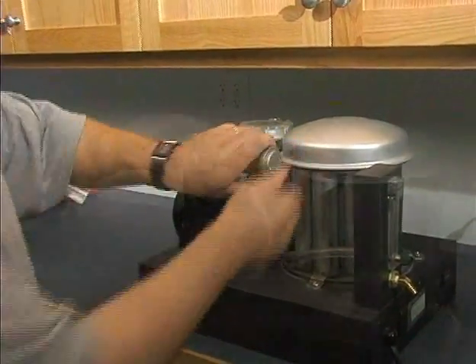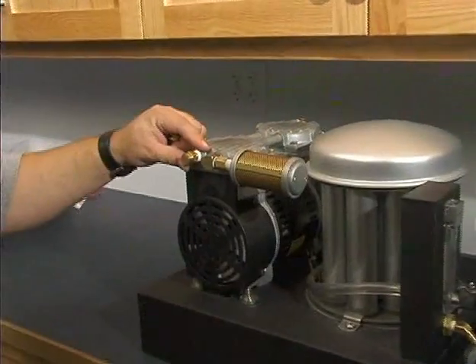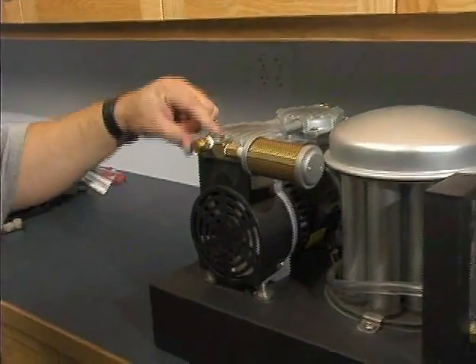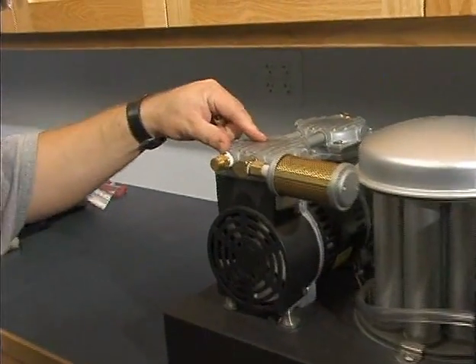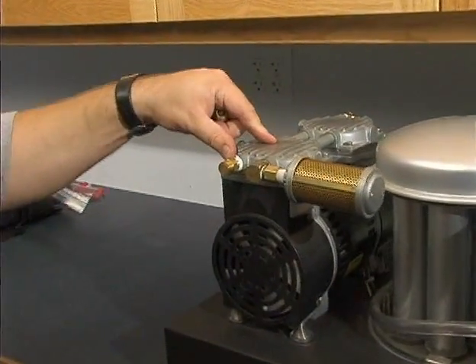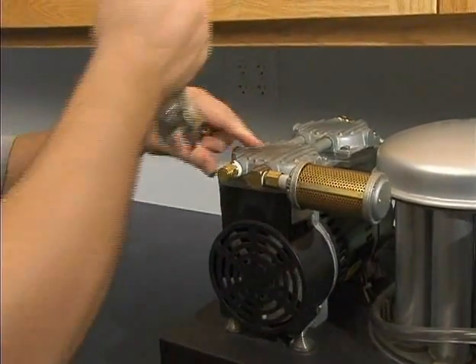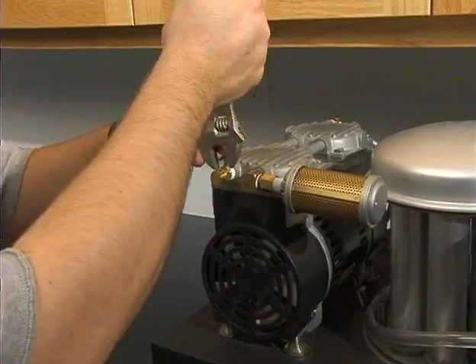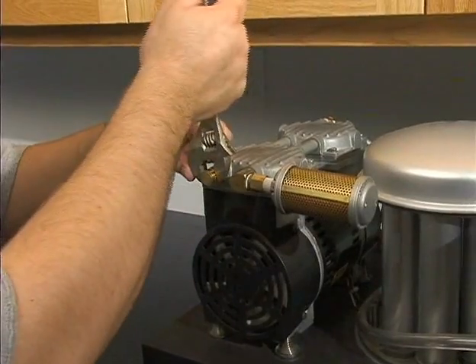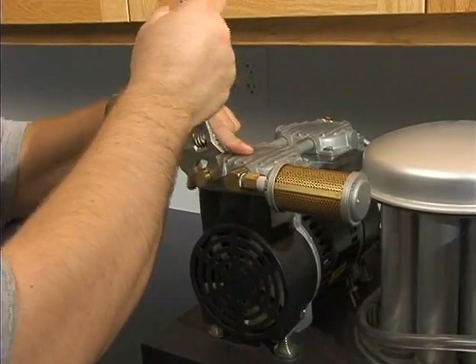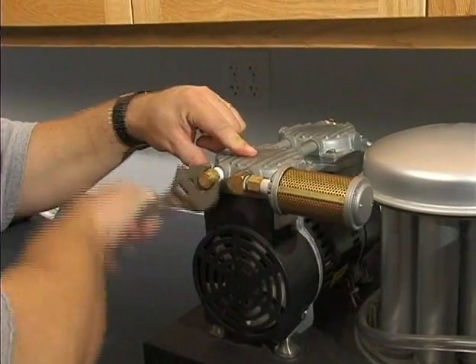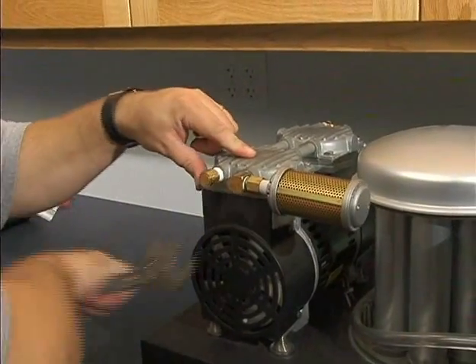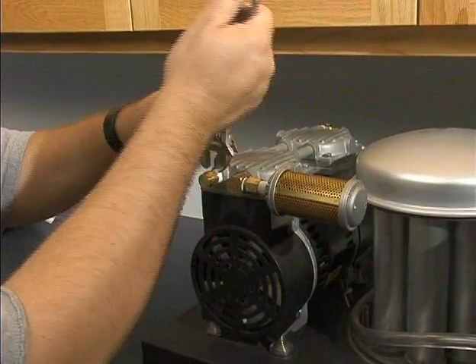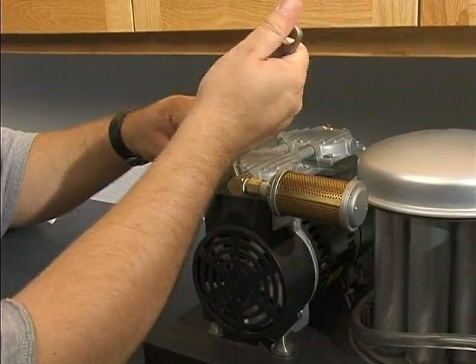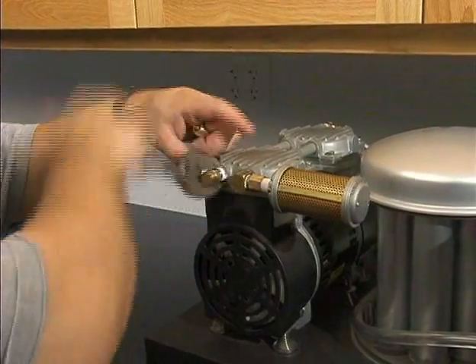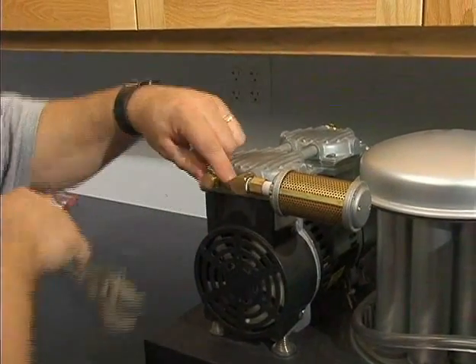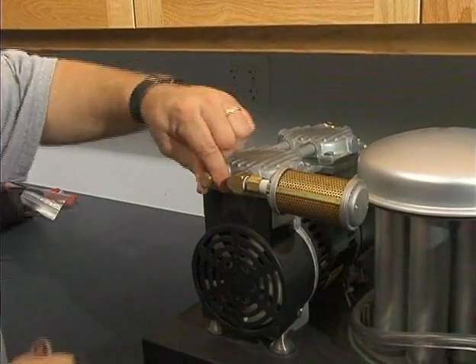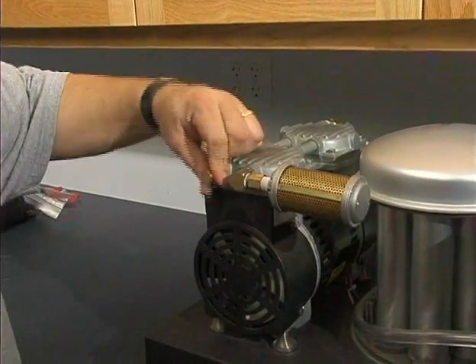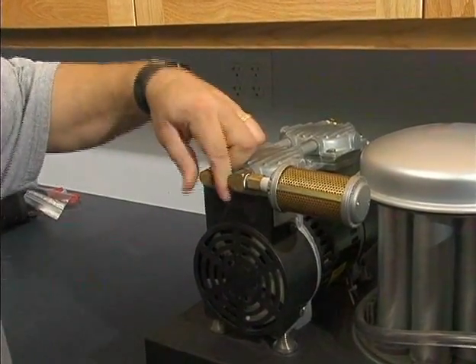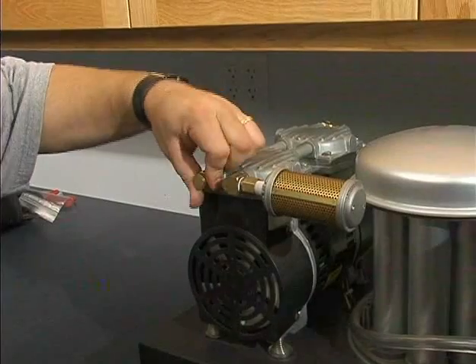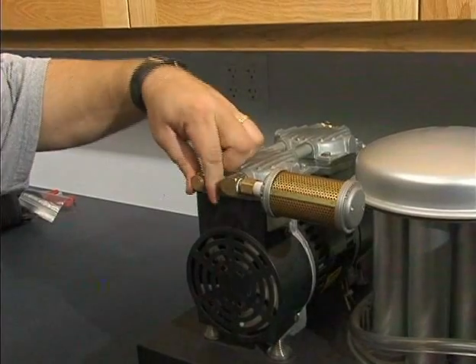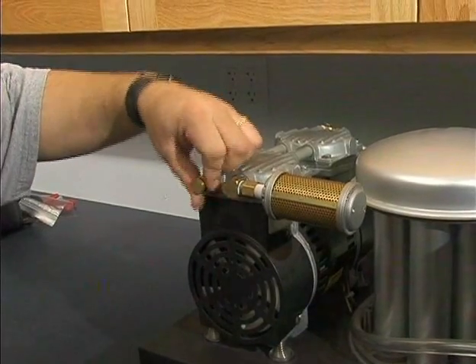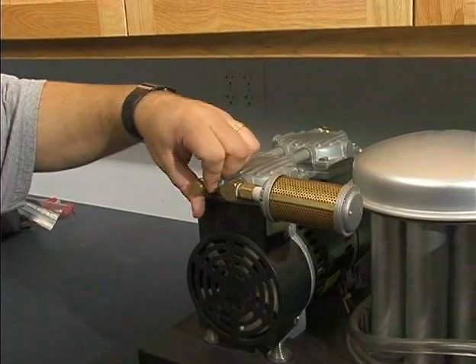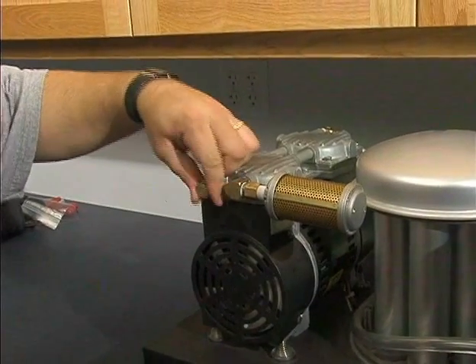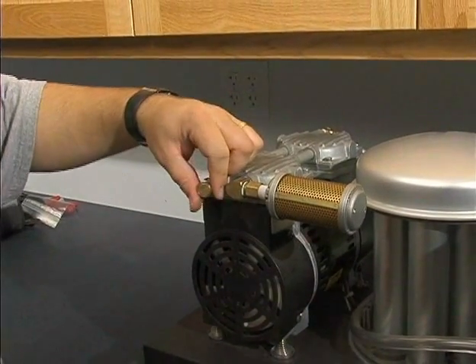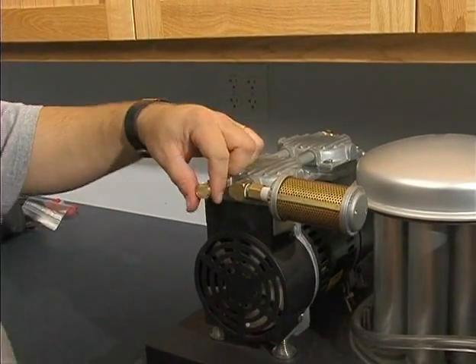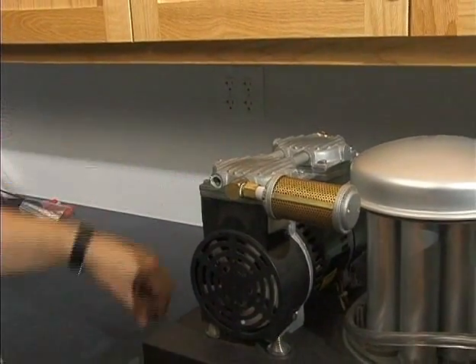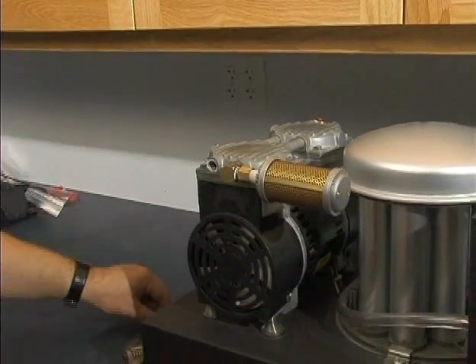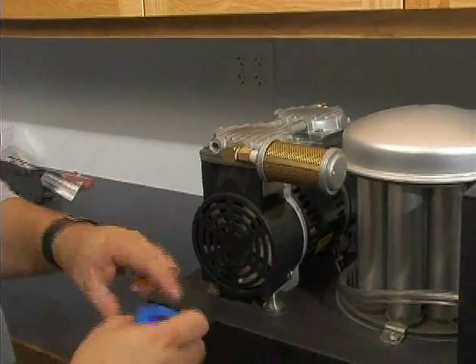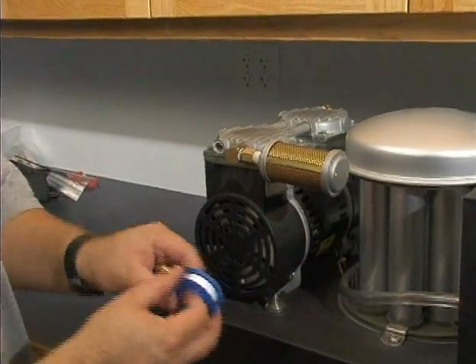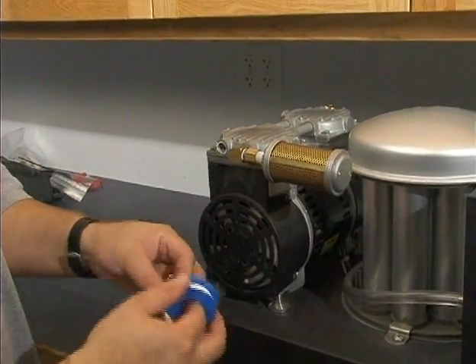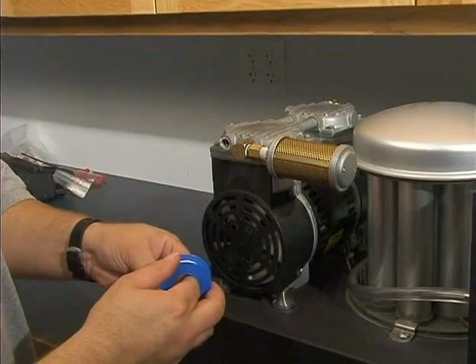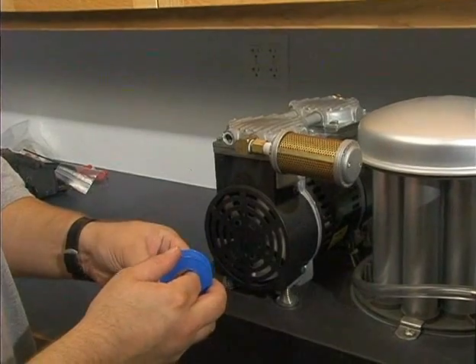The pressure relief valve is located right on the compressor. It just unscrews right off. We'll add tape to the new one and put it on.